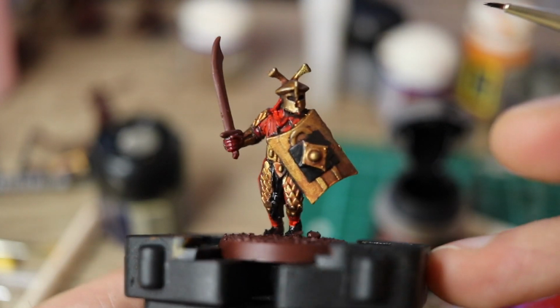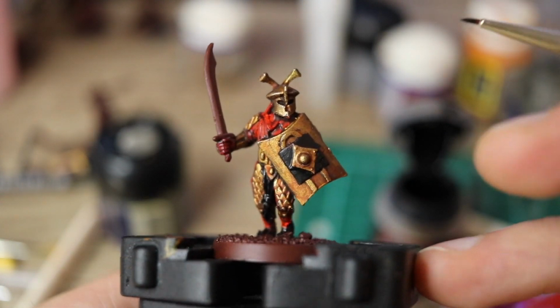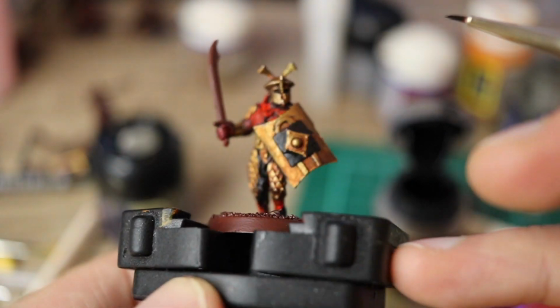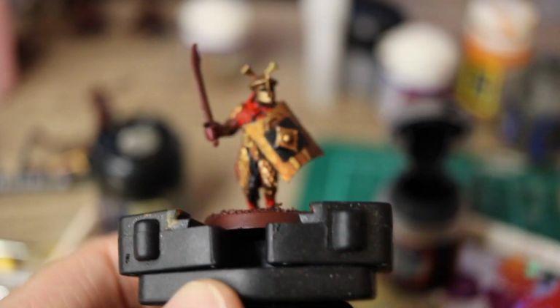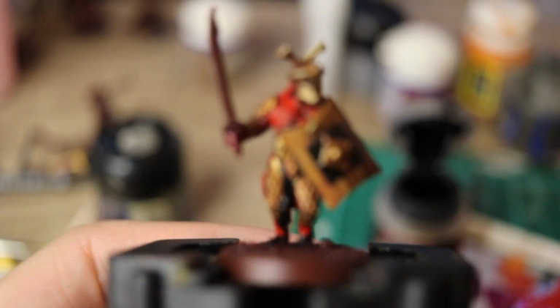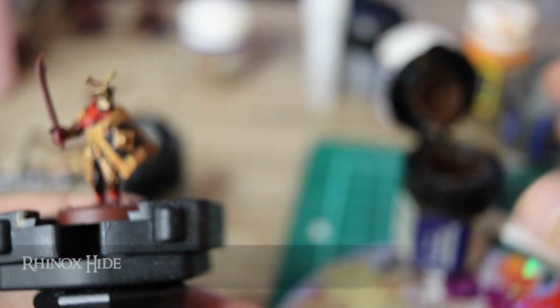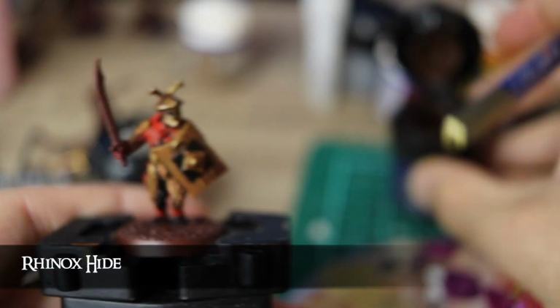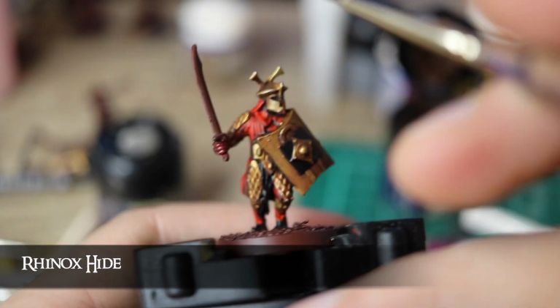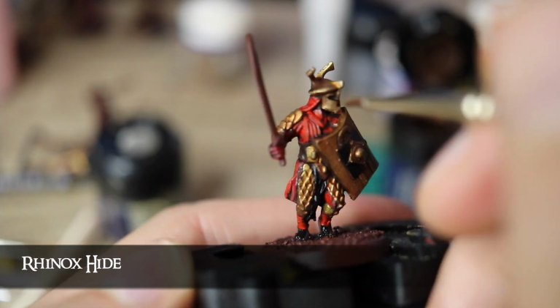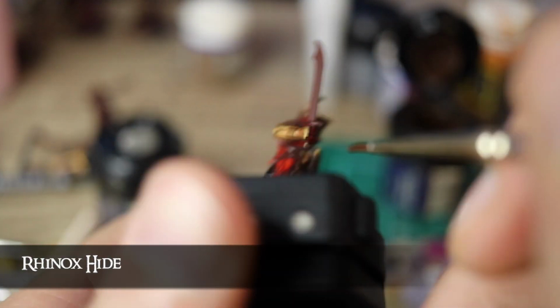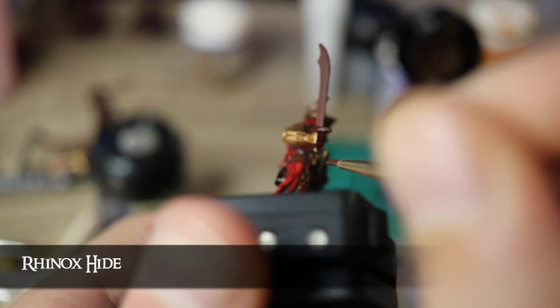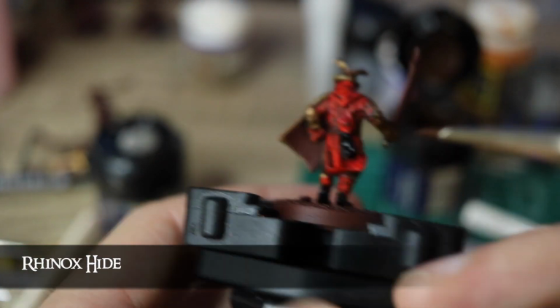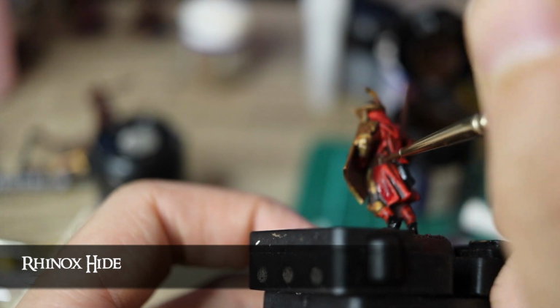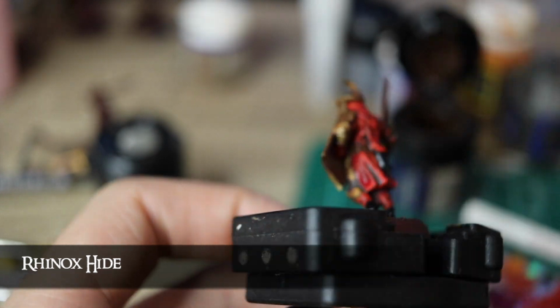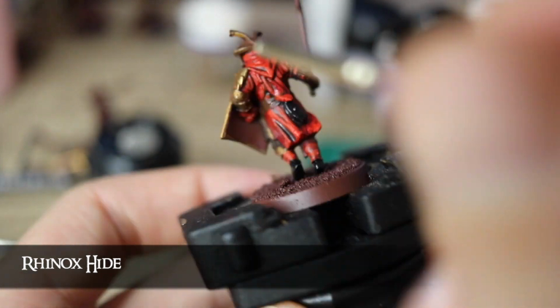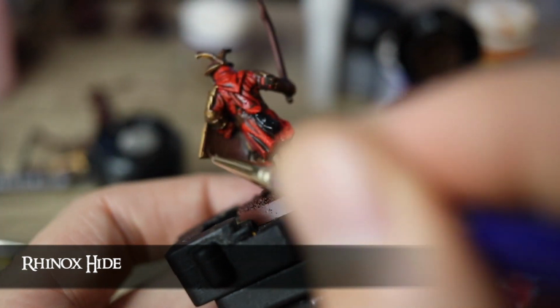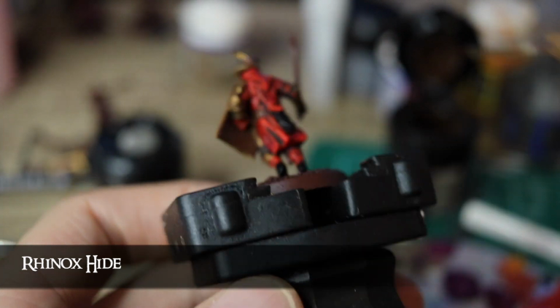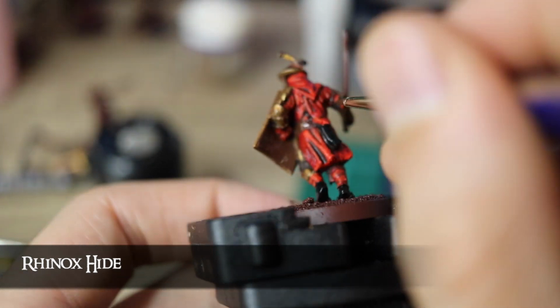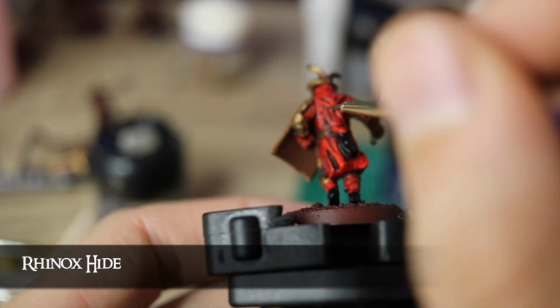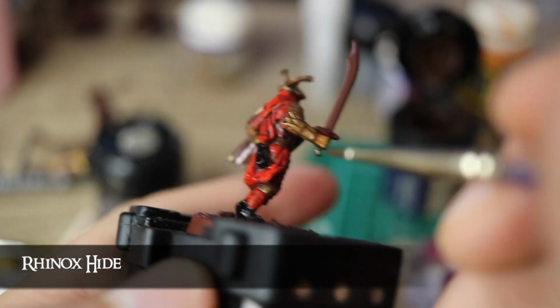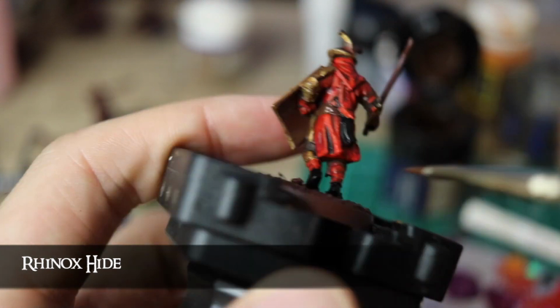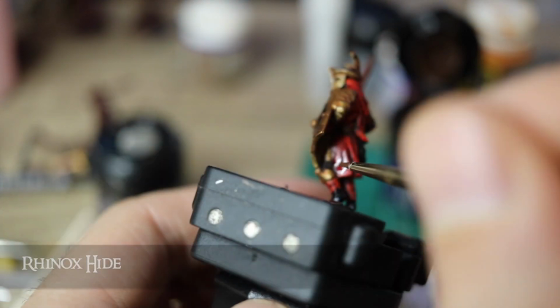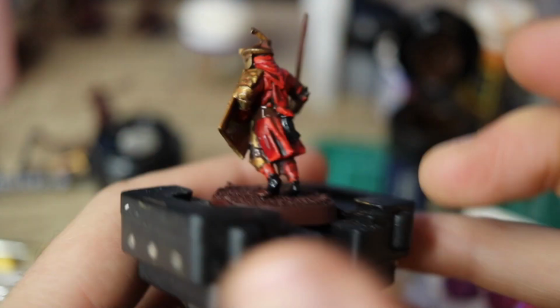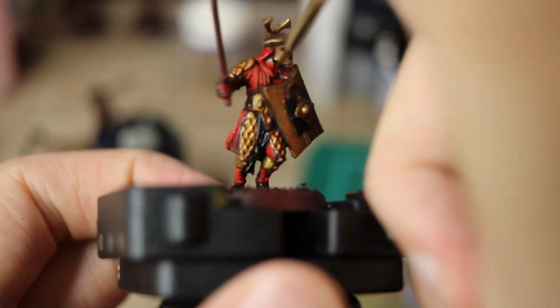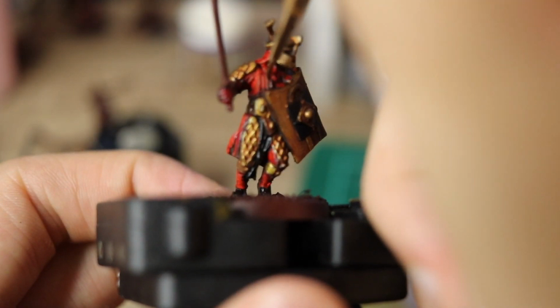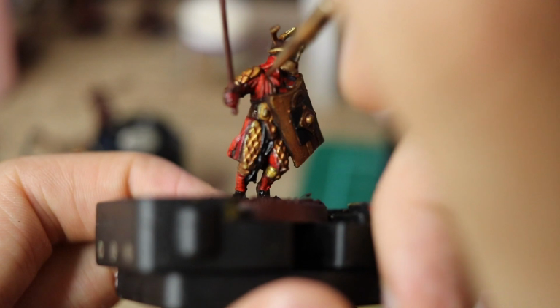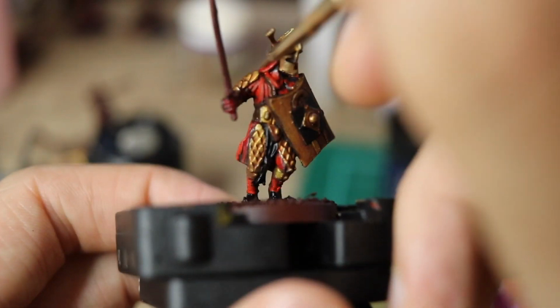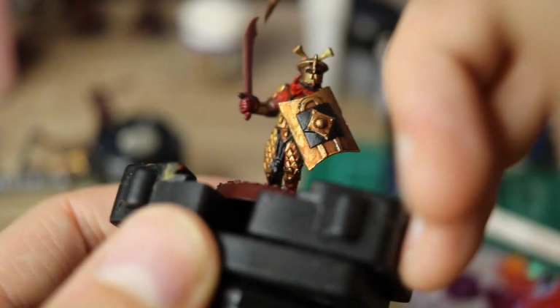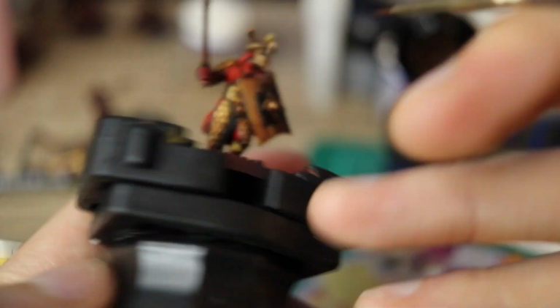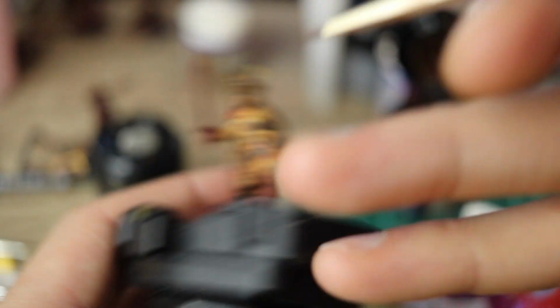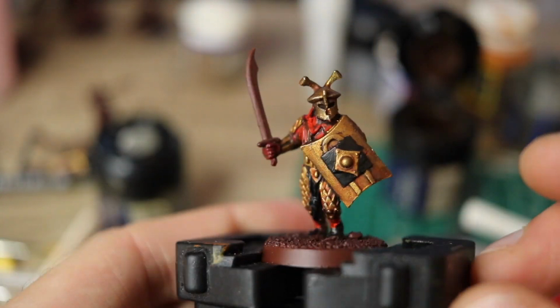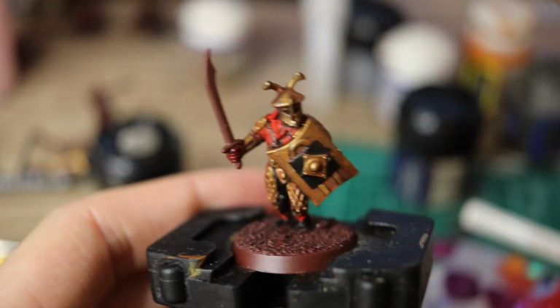Now with Rhinox Hide, I paint the leather belt and any other straps along with the back of the shield. It could be argued that this should have been done earlier to avoid ruining the red, but apparently I've abandoned reason for redness.